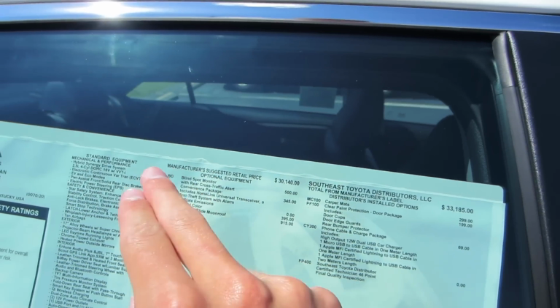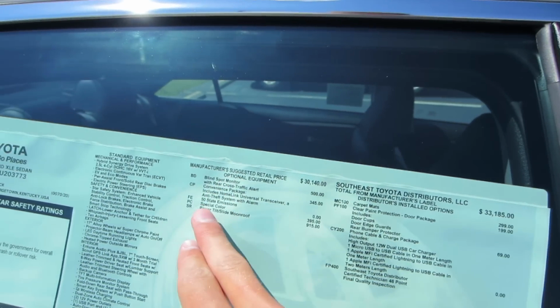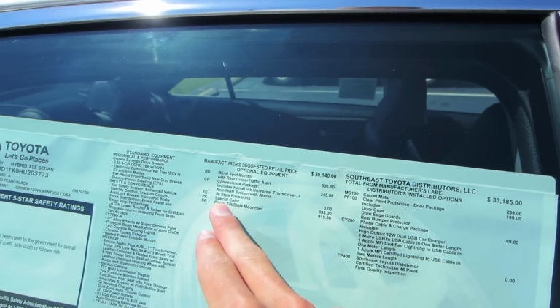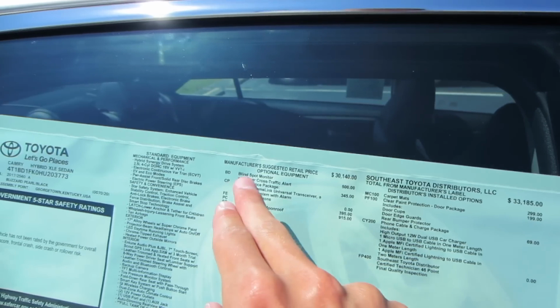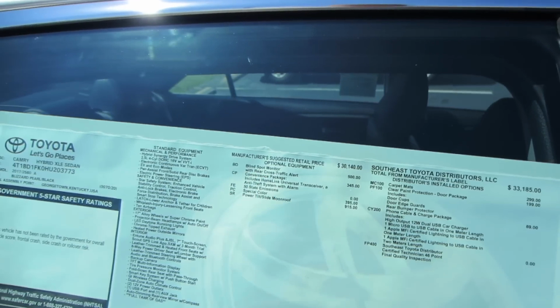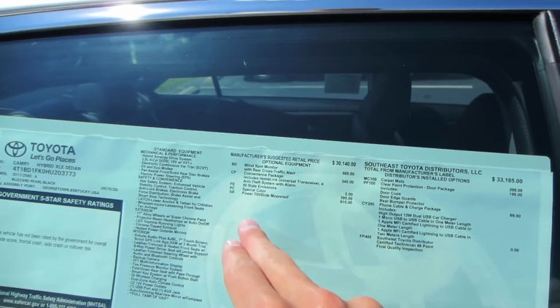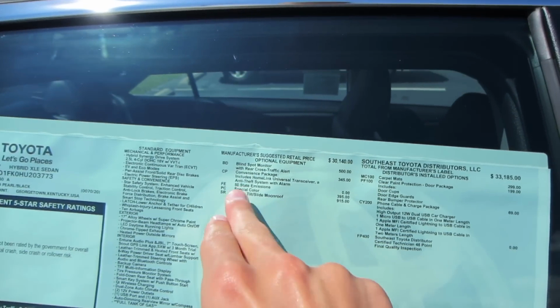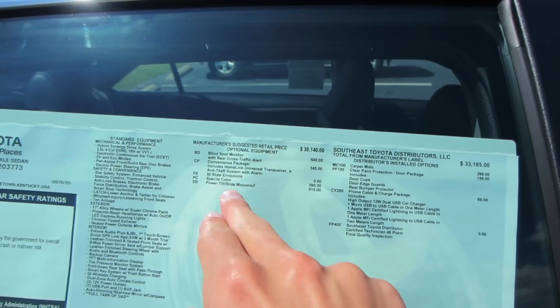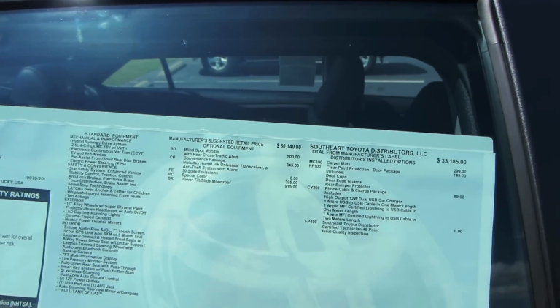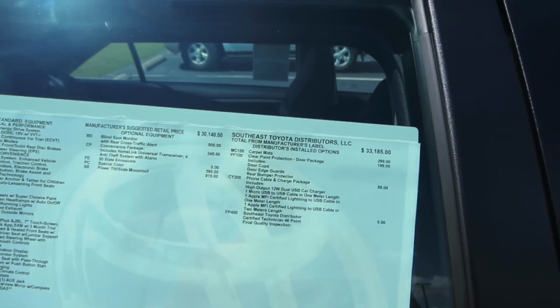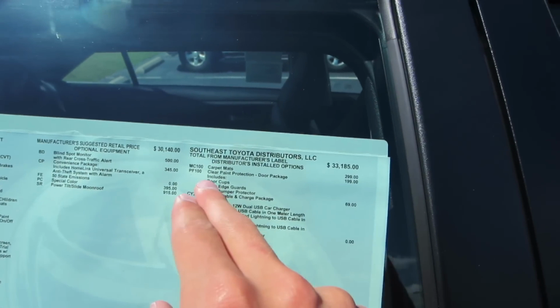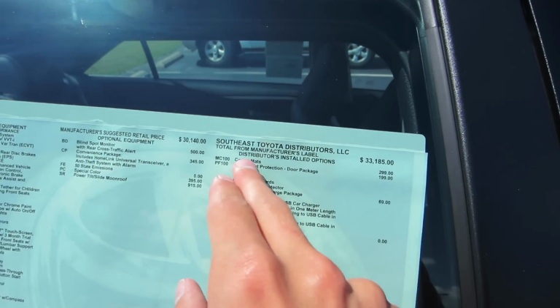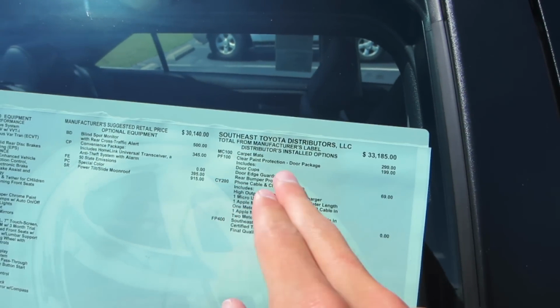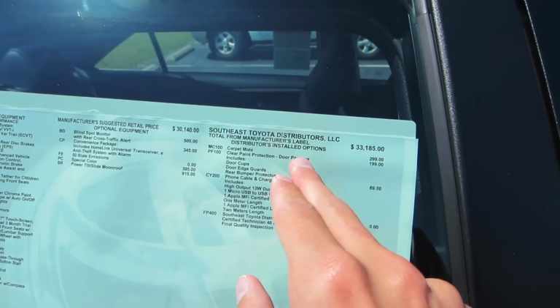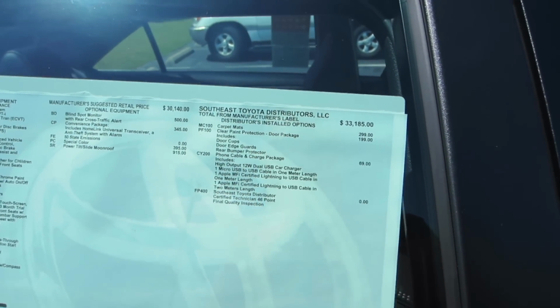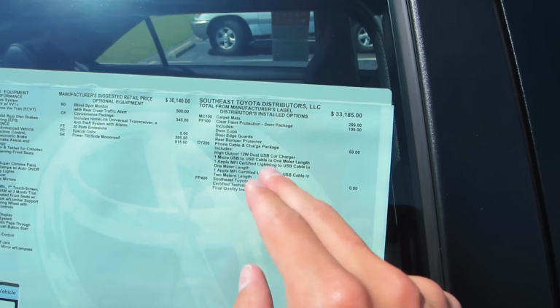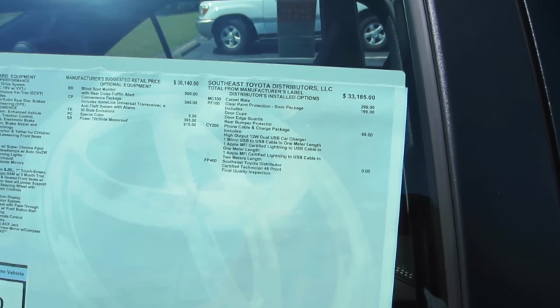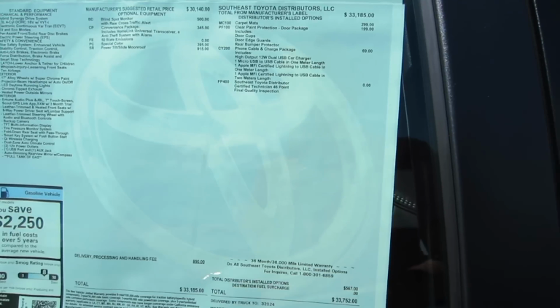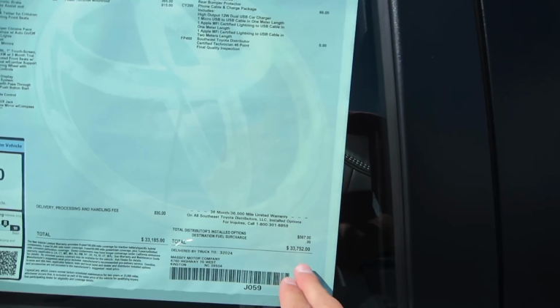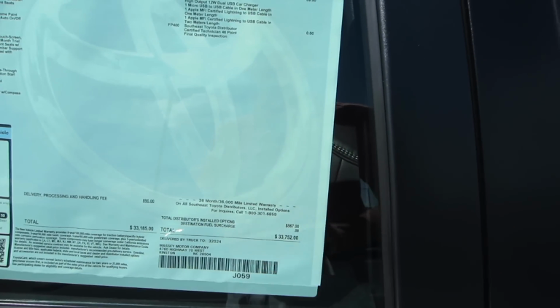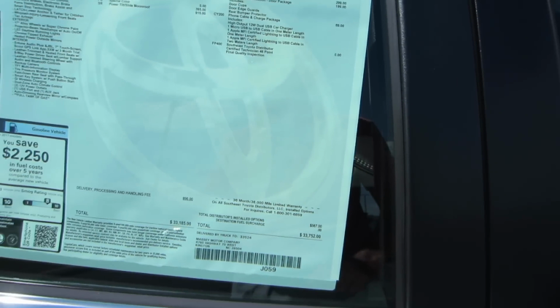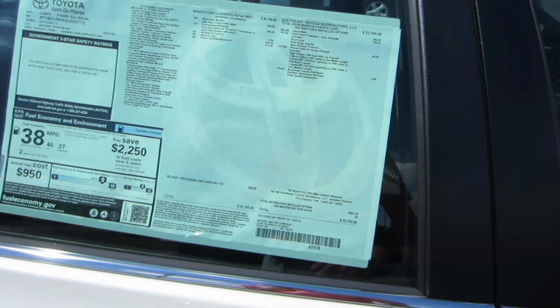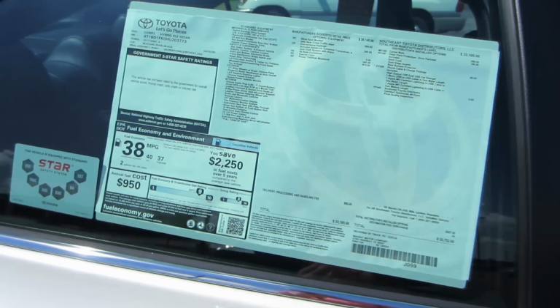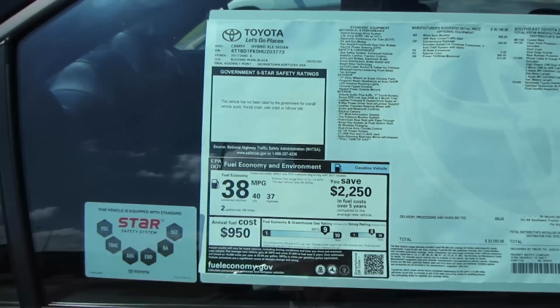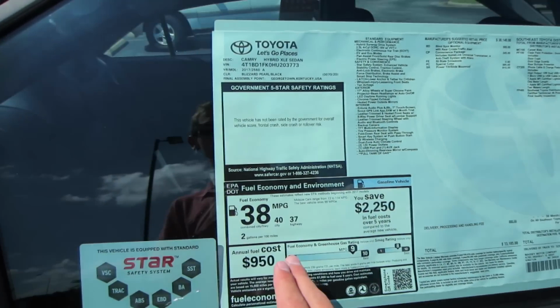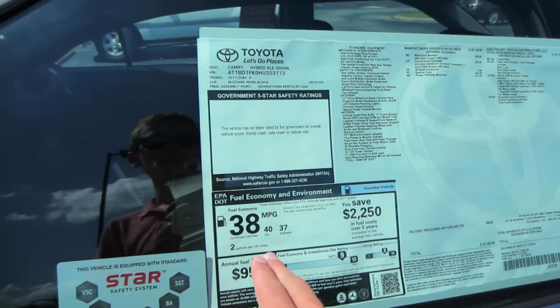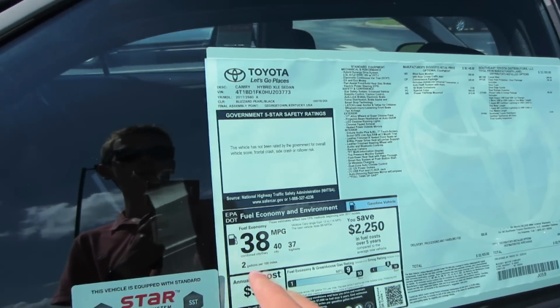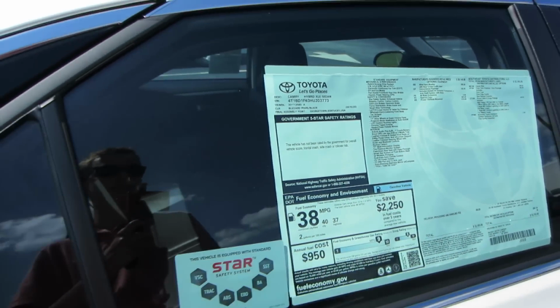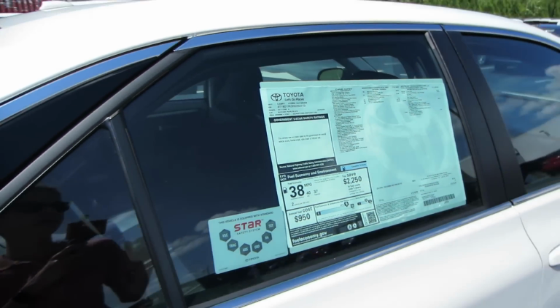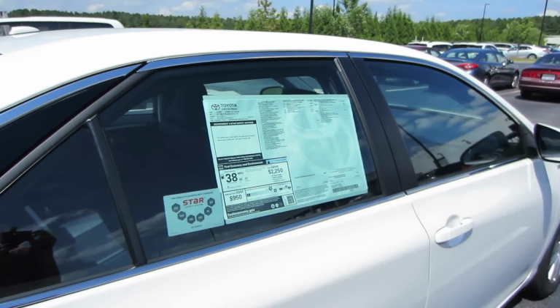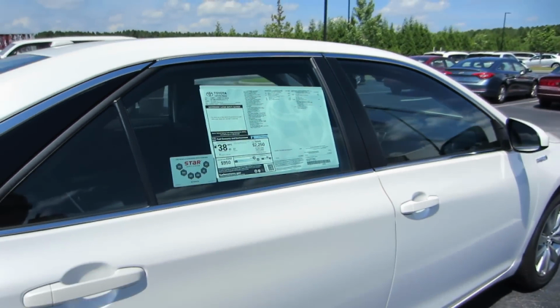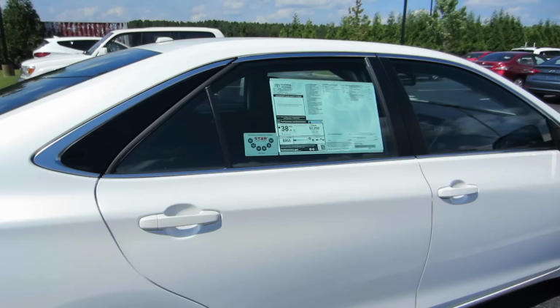We have the blind spot monitoring convenience package, special color, and power moonroof, as well as carpet mats, clear paint protection, door package, and phone charger, for a total of $33,752. Gas mileage is going to be 40 in the city and 37 out on the highway.